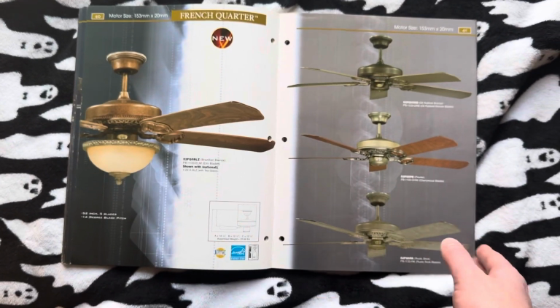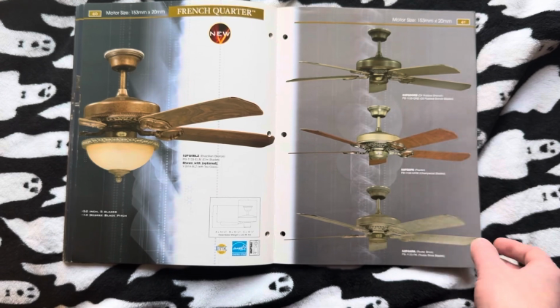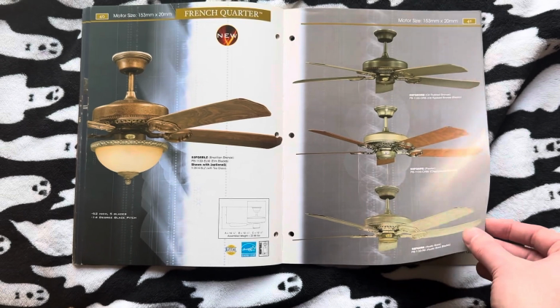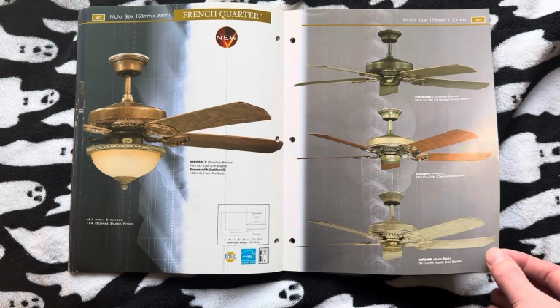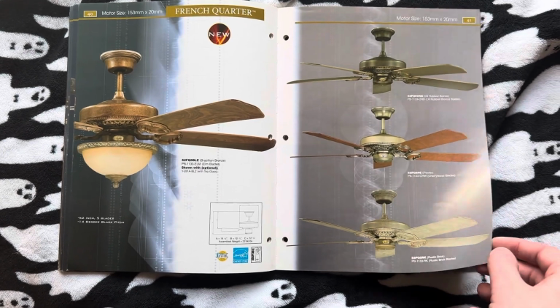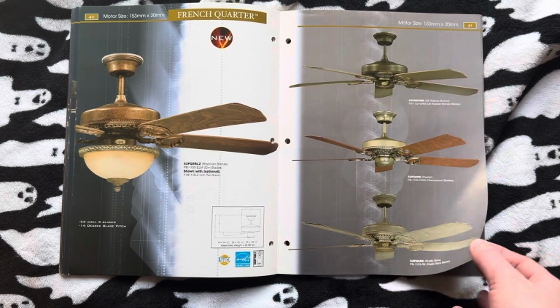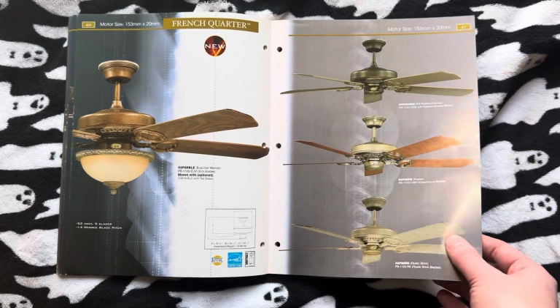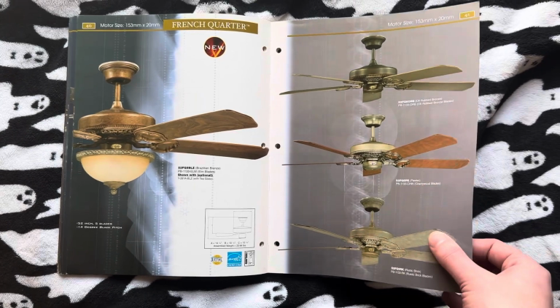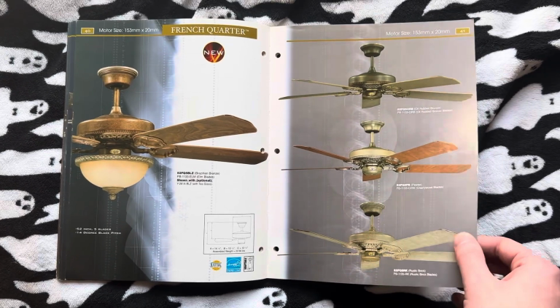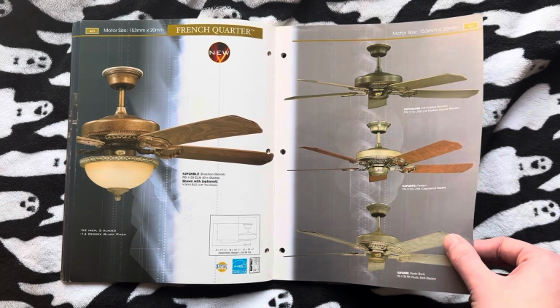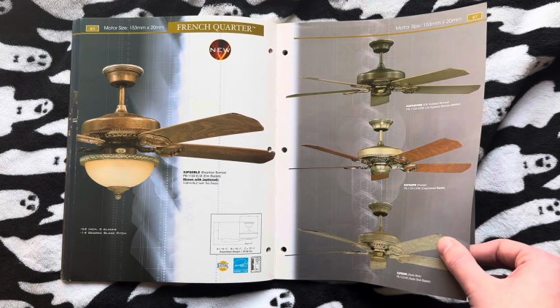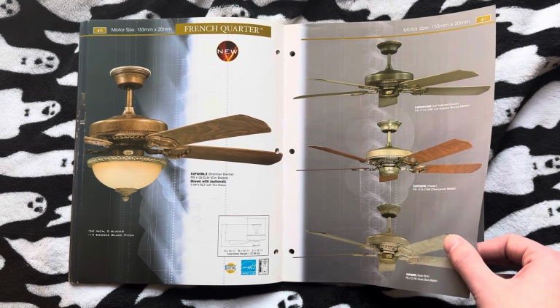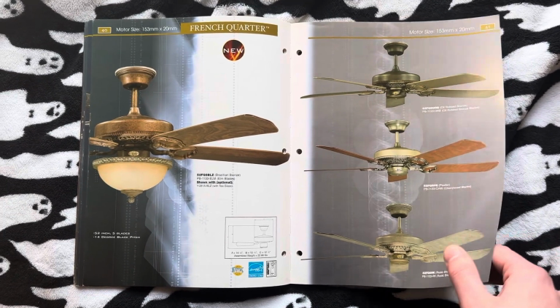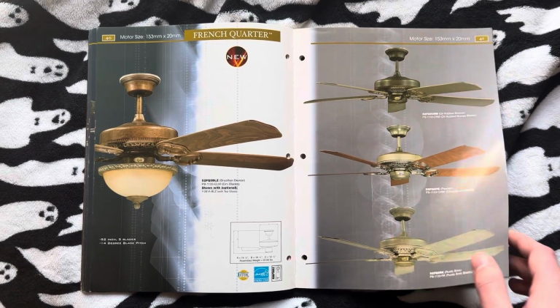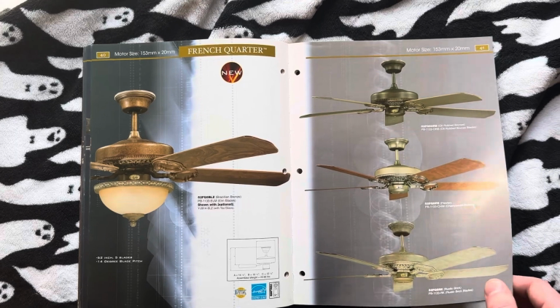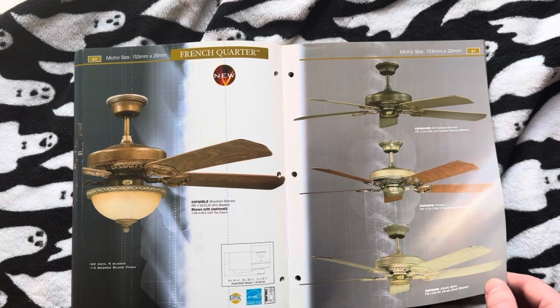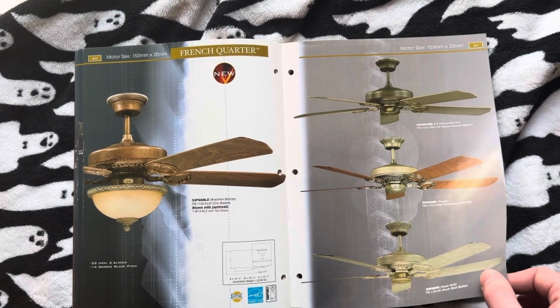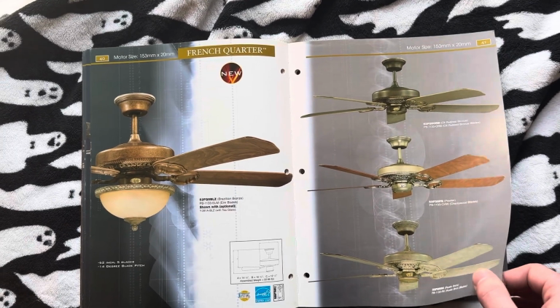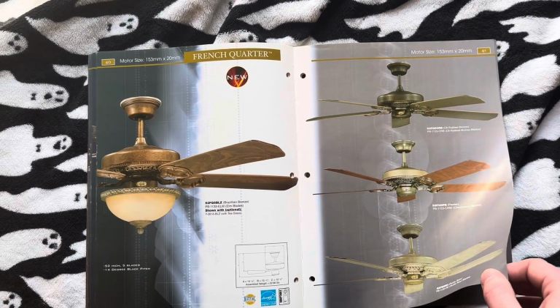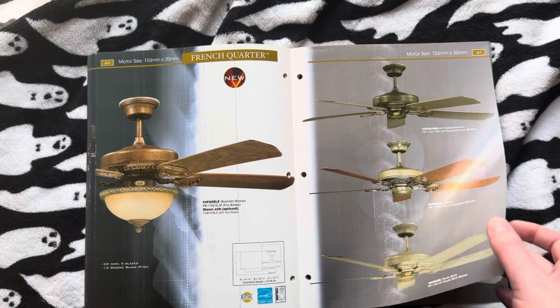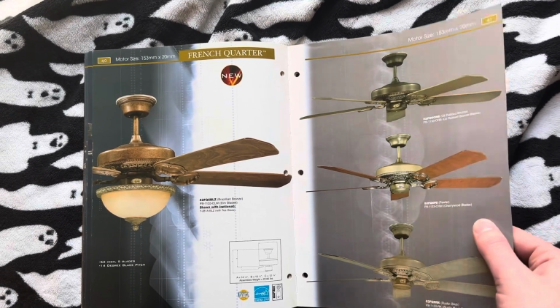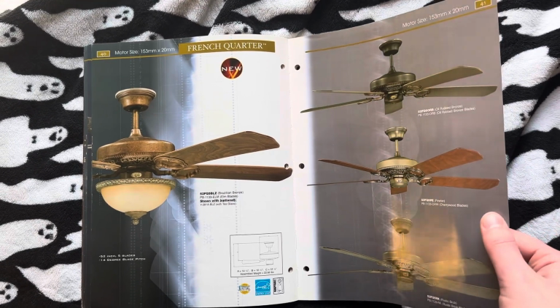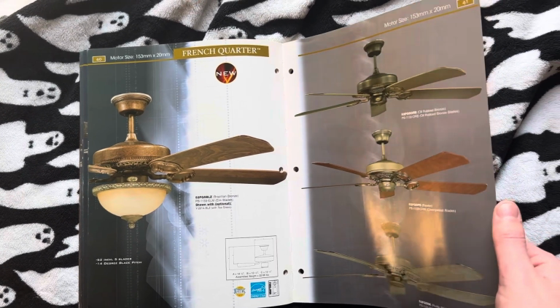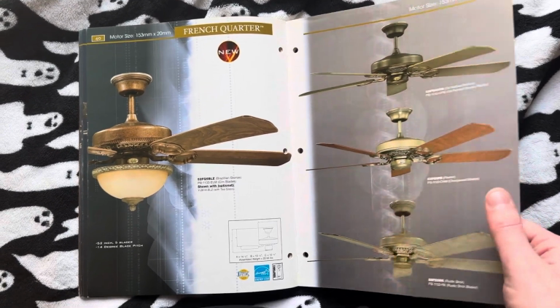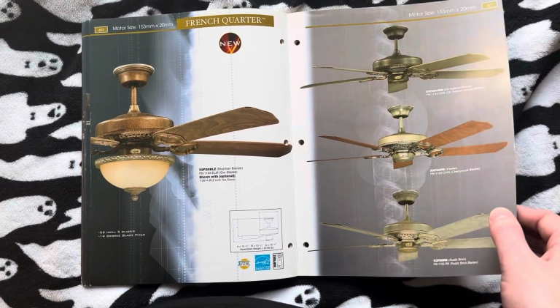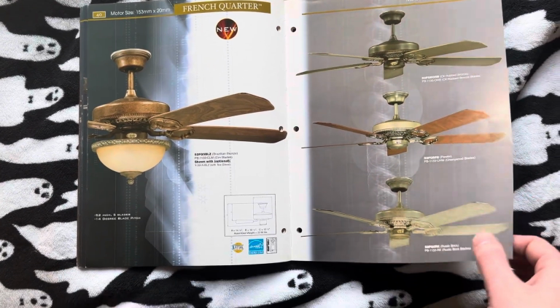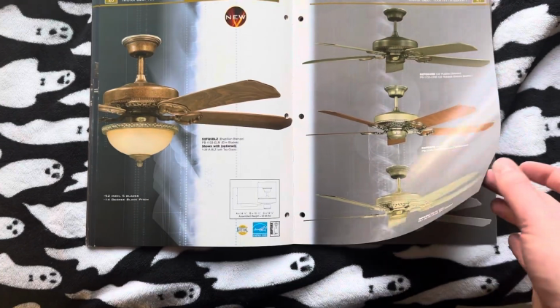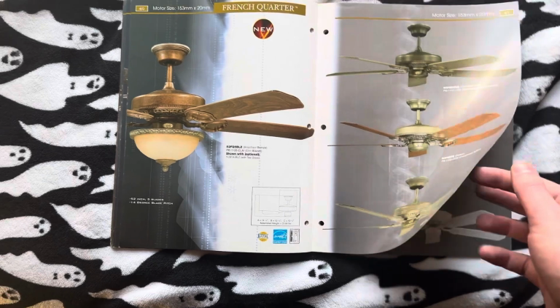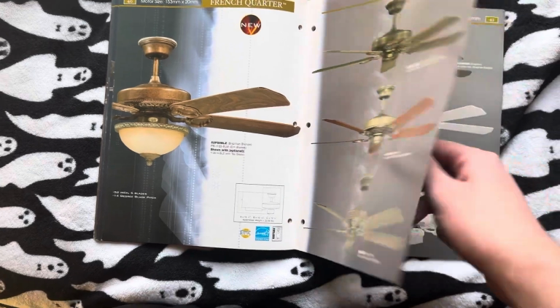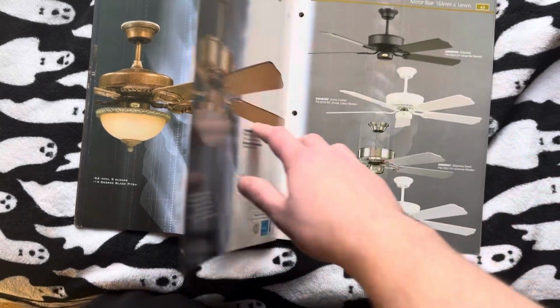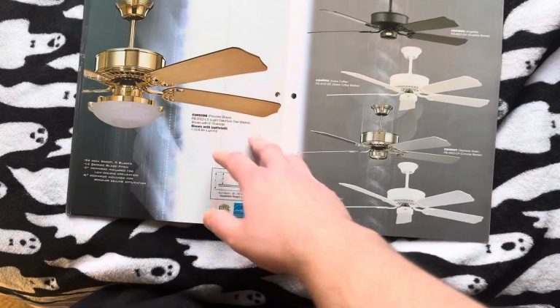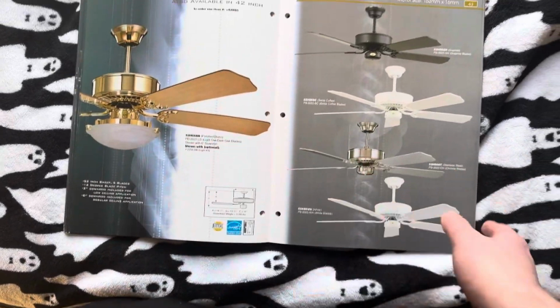Next we have the French Quarter. This is the first year they made this thing its own thing. Actually, wasn't it its own thing before — like ten years before? I think it was, when they discontinued it and reintroduced it or something.